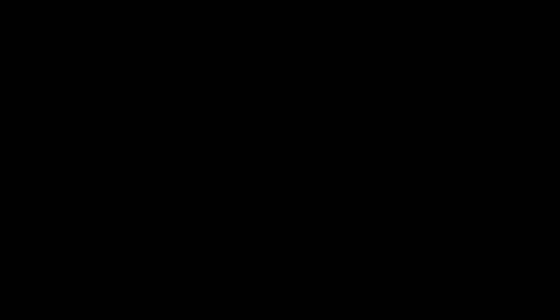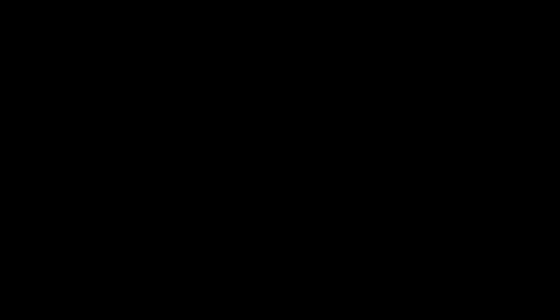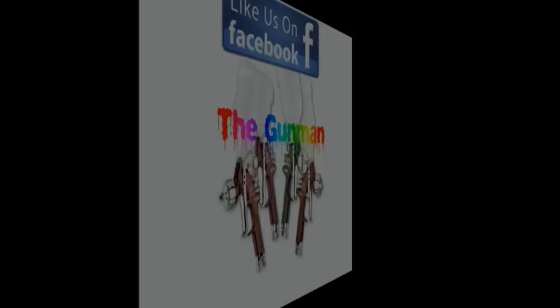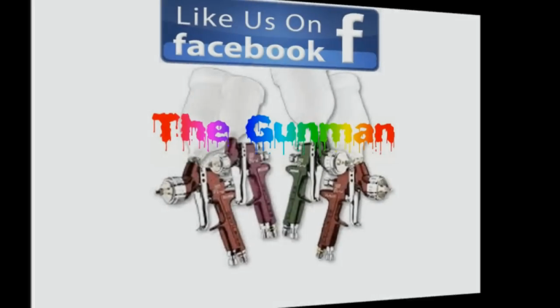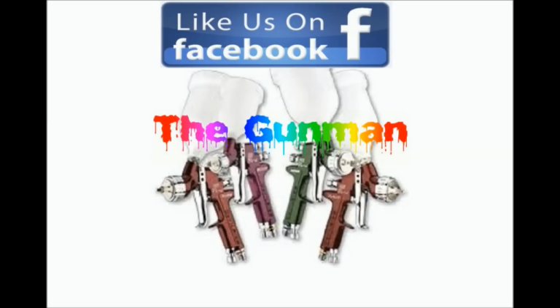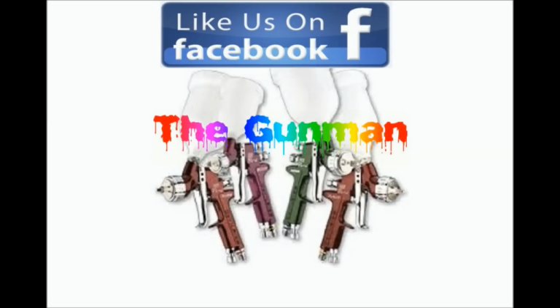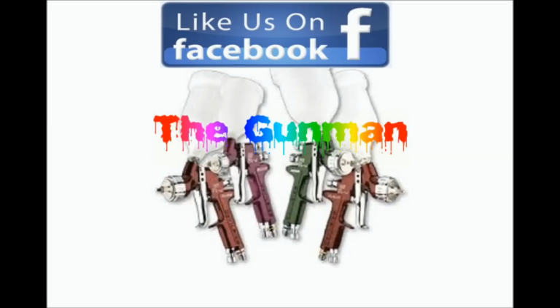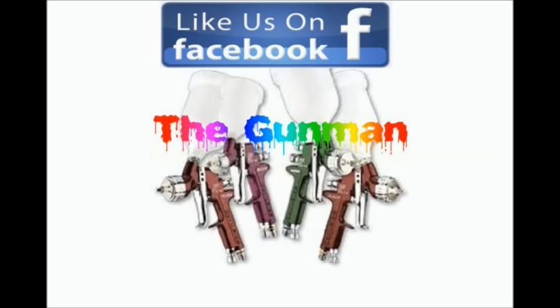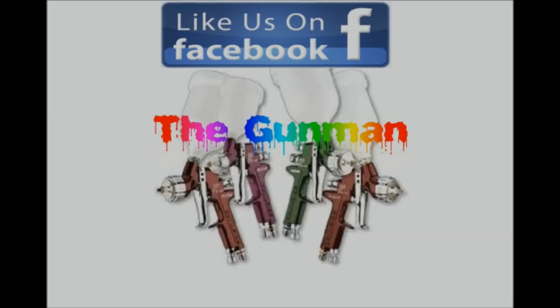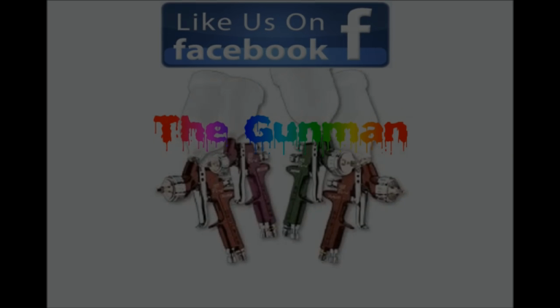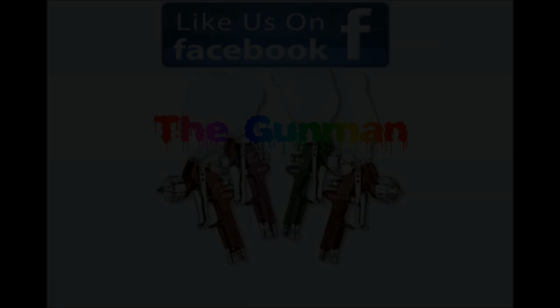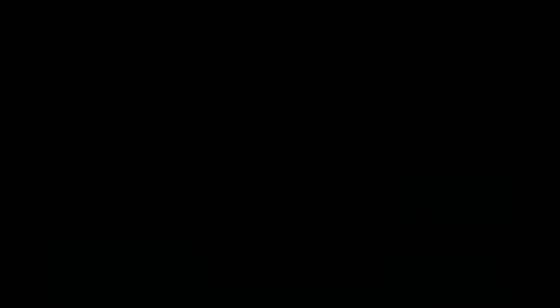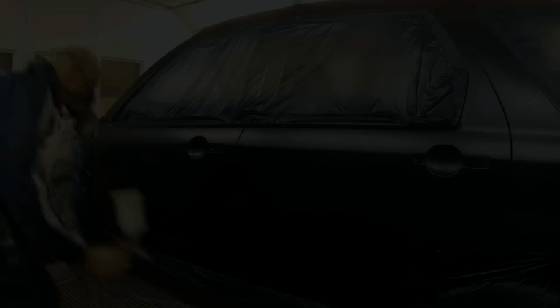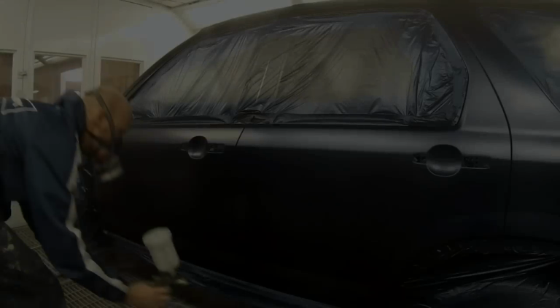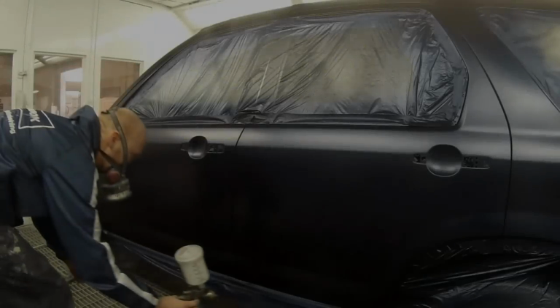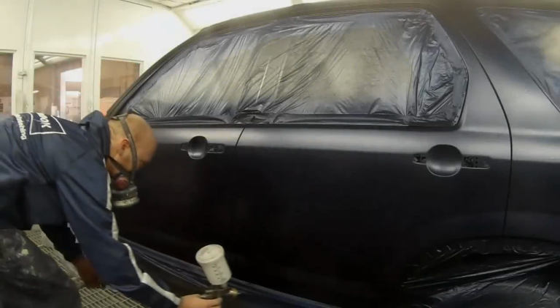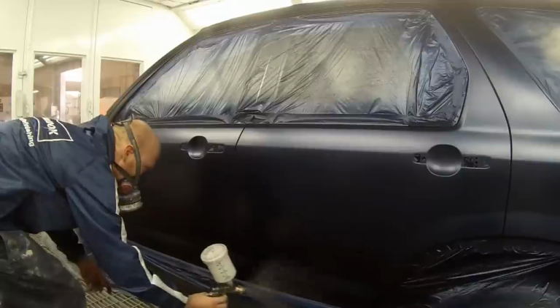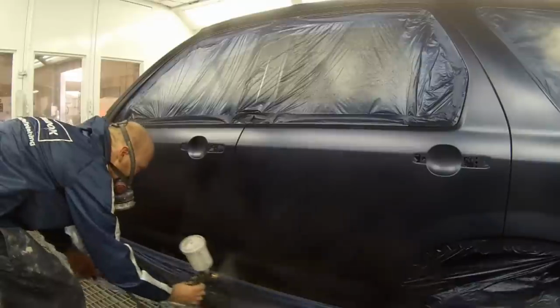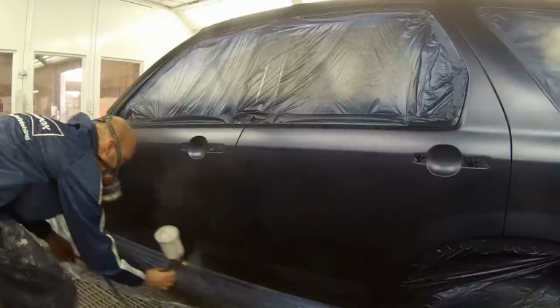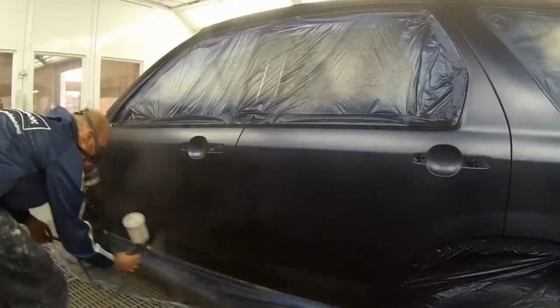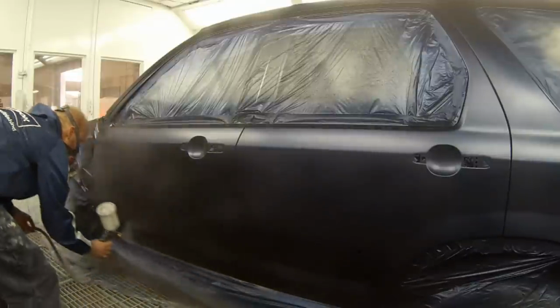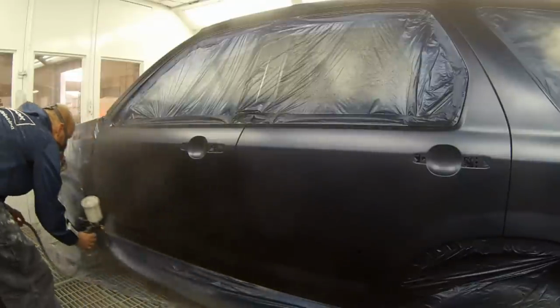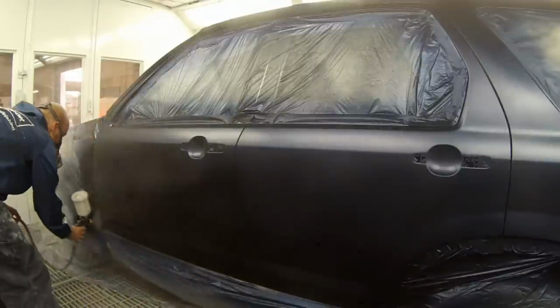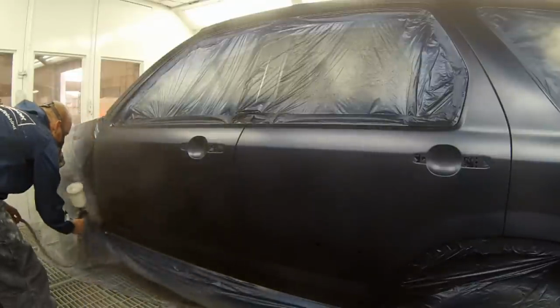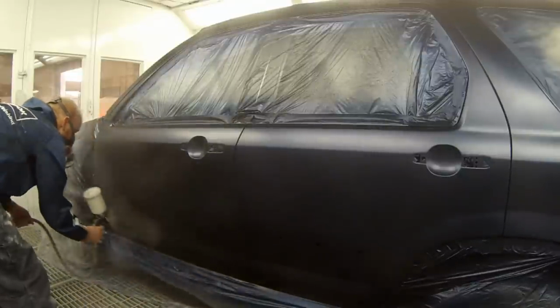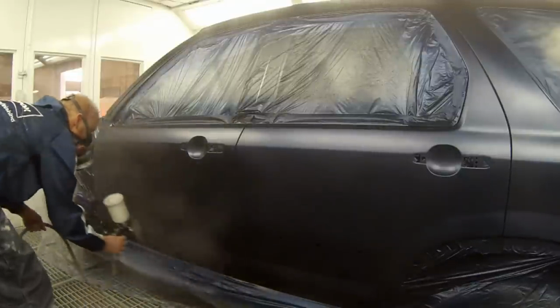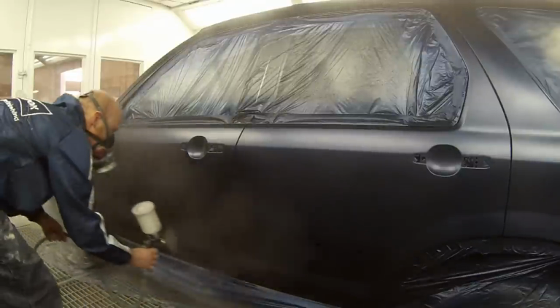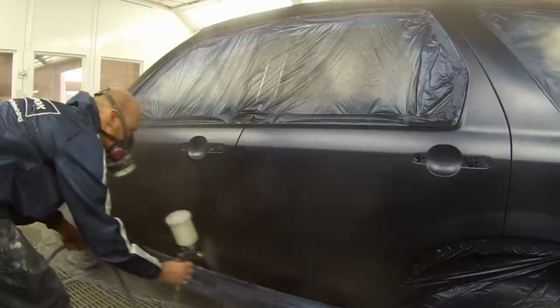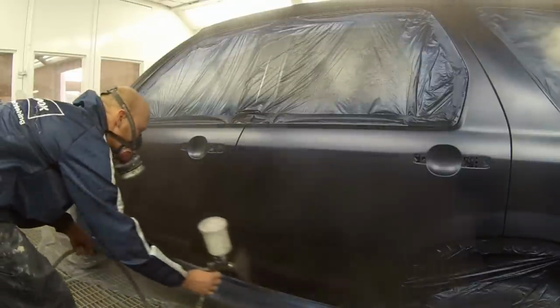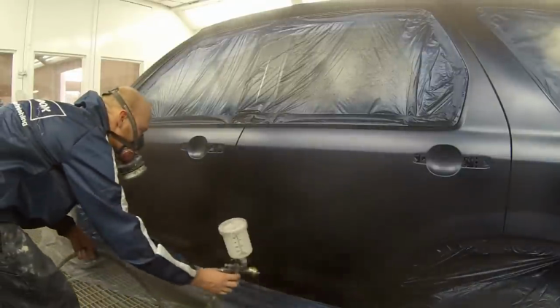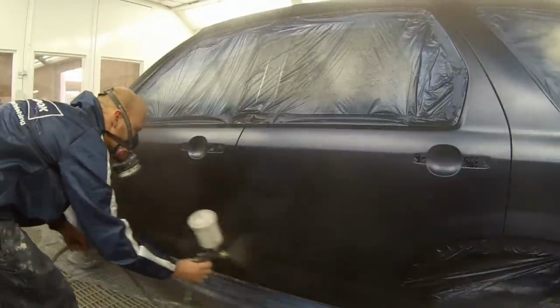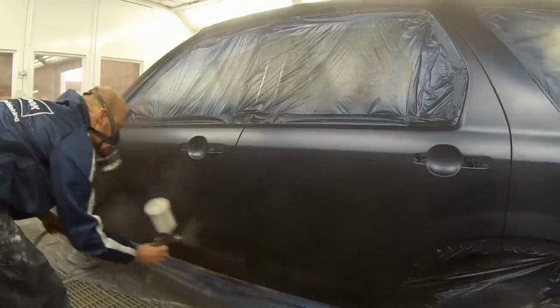Hello and welcome to this episode of the Gunman. In this video I'll just be taking you through the clear coat on this Honda CR-V.